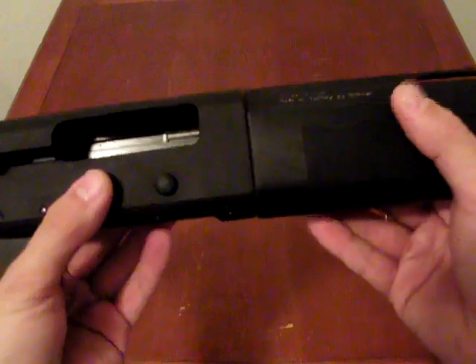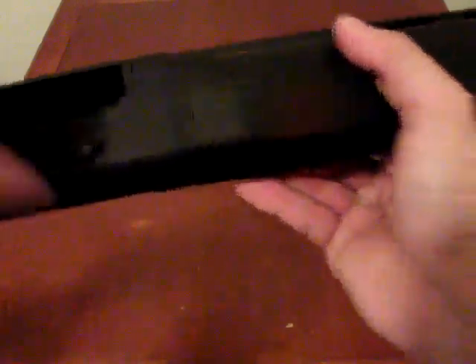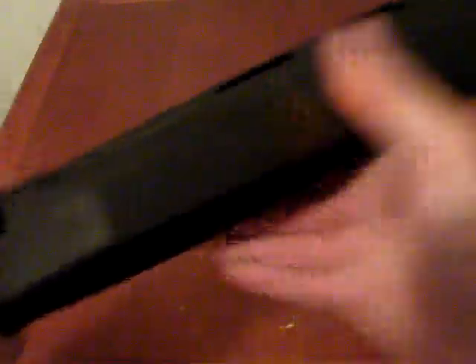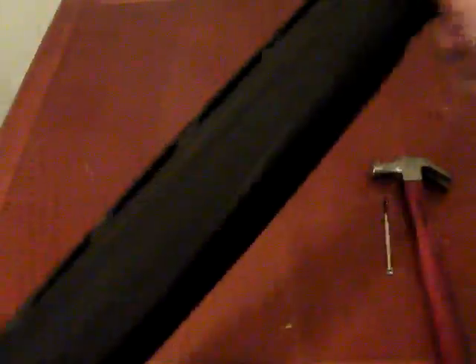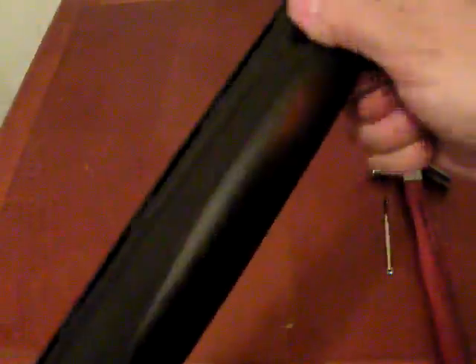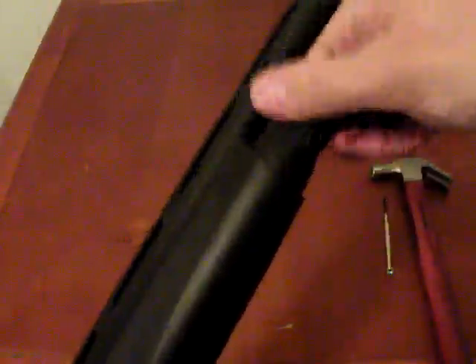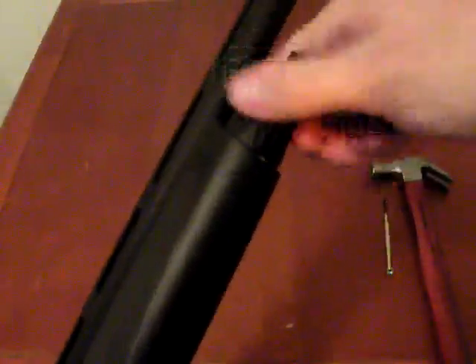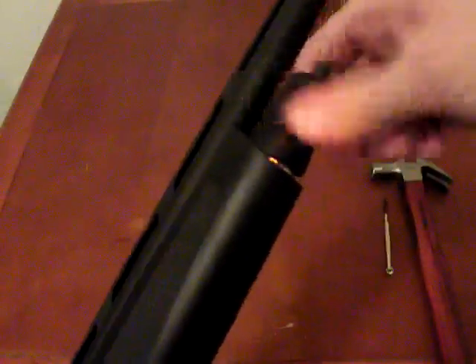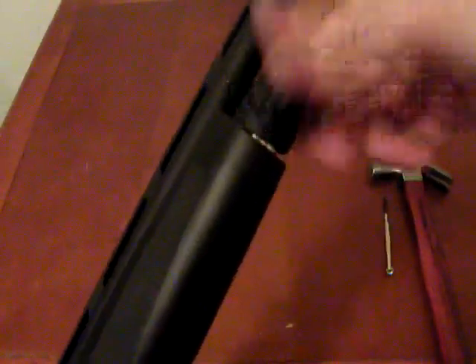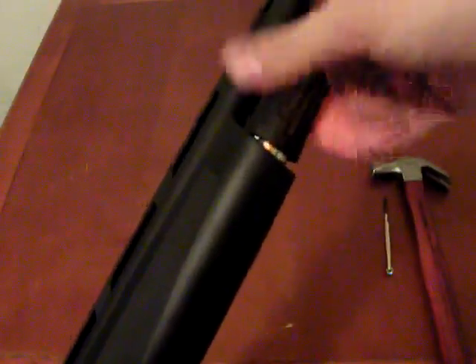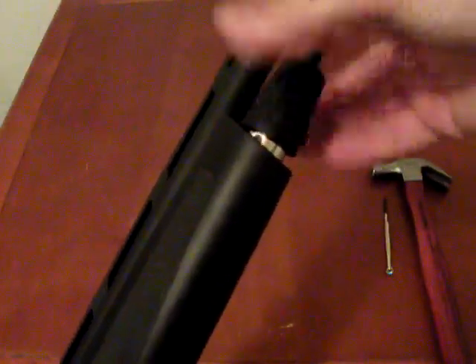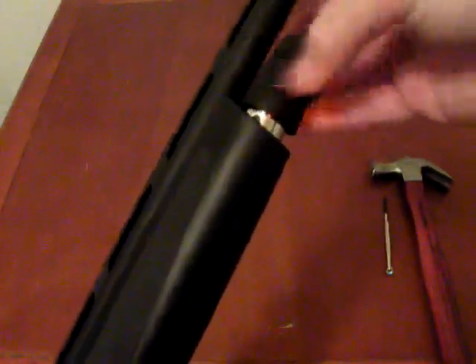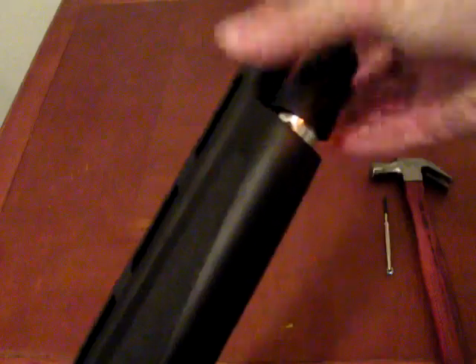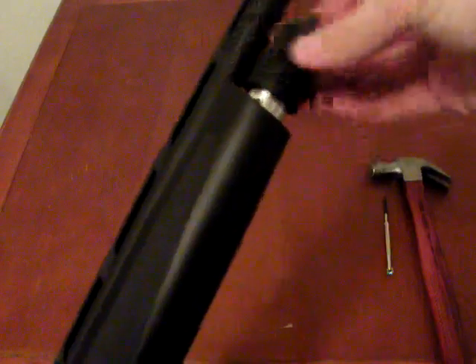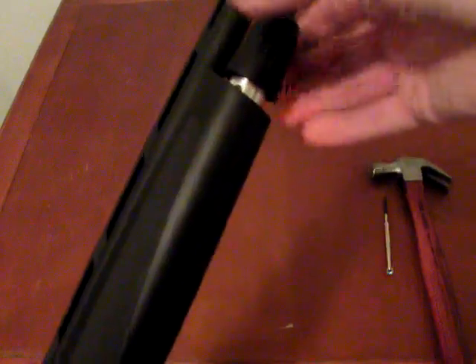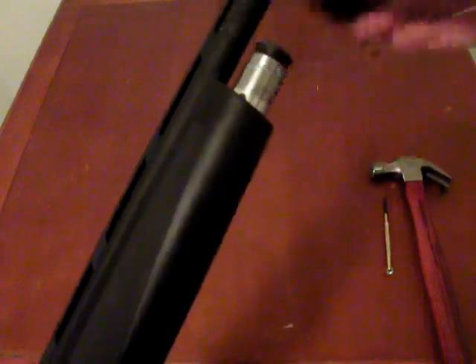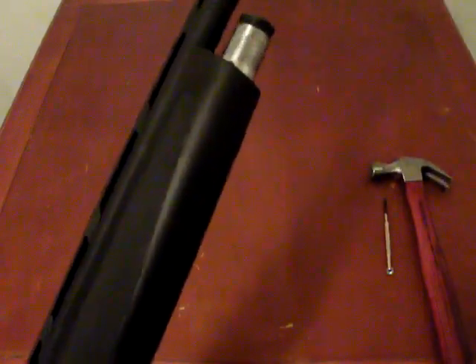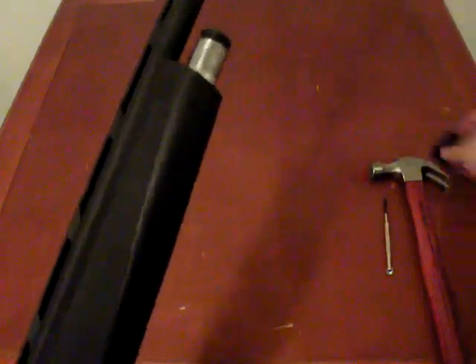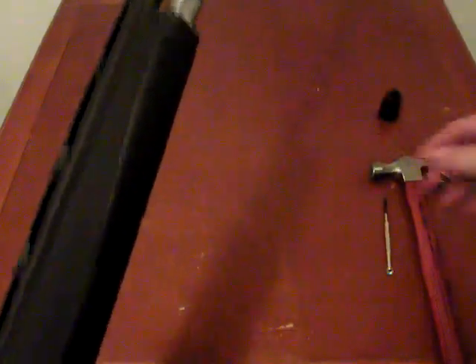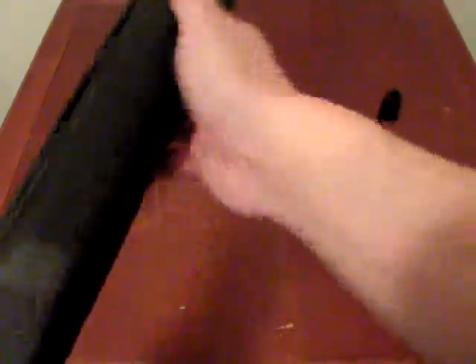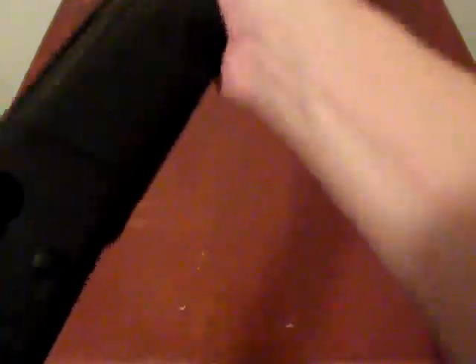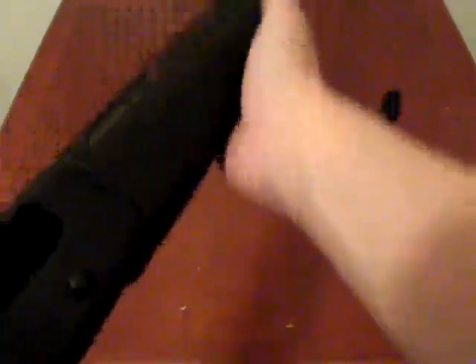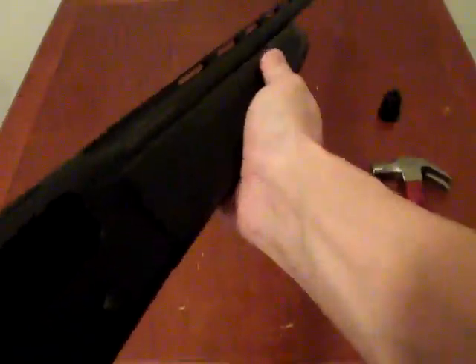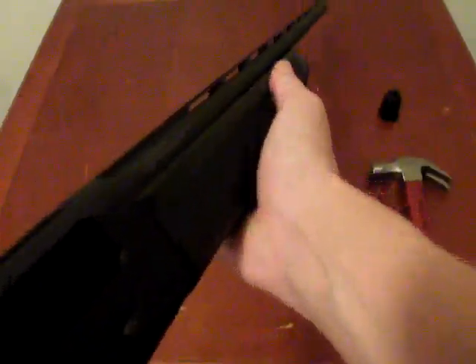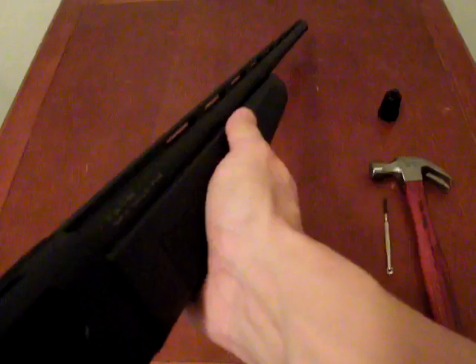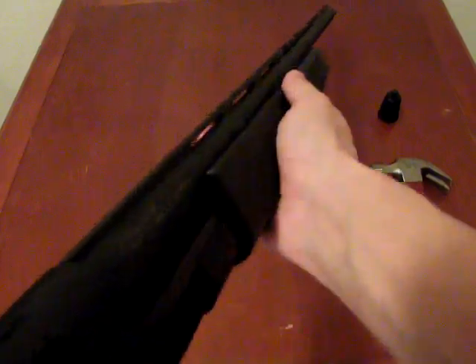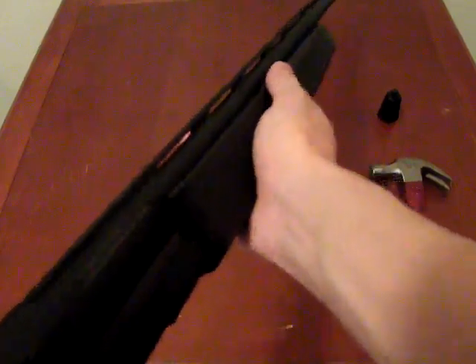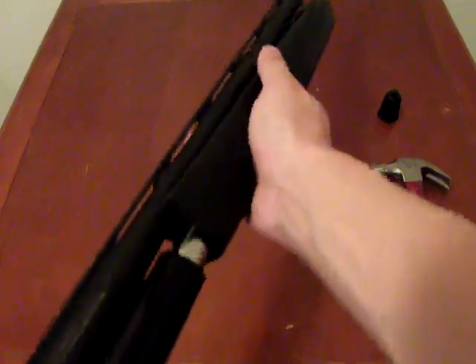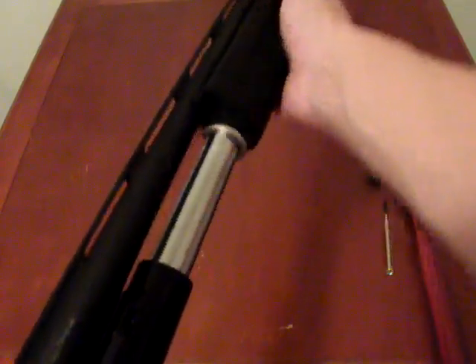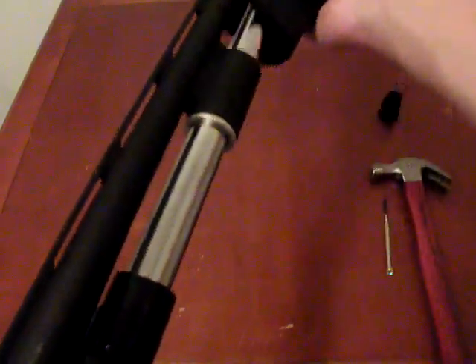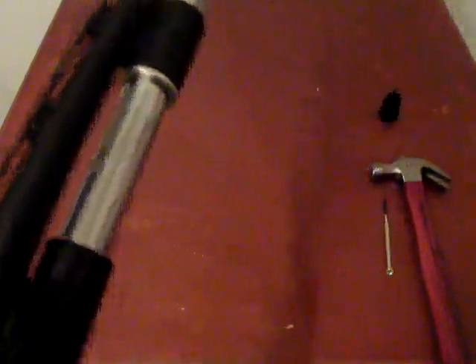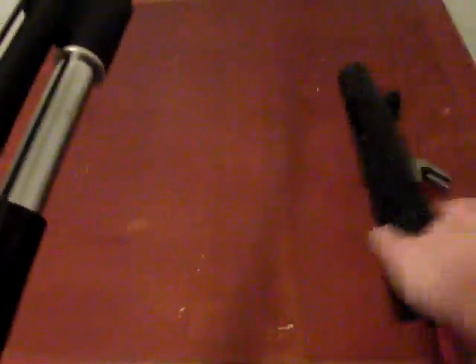The first thing we're going to do is unscrew the magazine cap from the front of the forearm. Go ahead and take that off and set it aside. Now grab the forearm and simply slide it entirely off the end of the magazine.